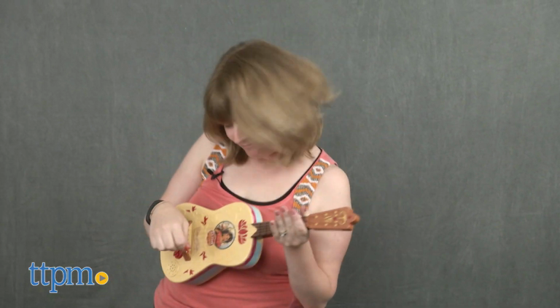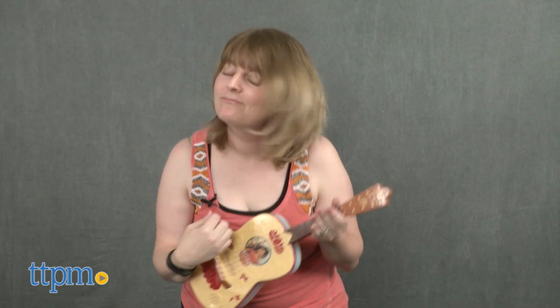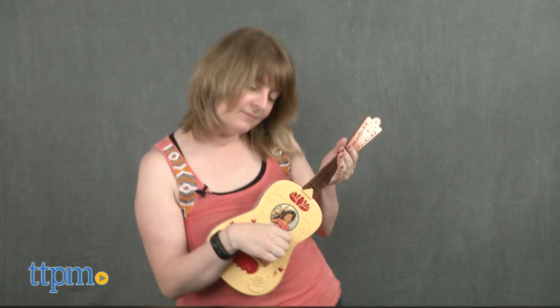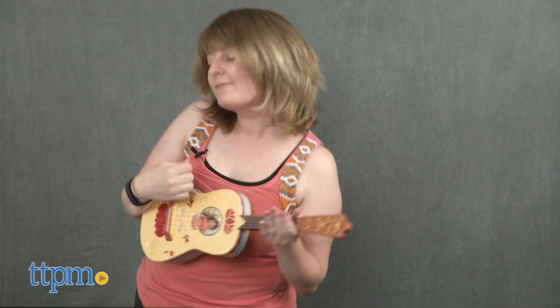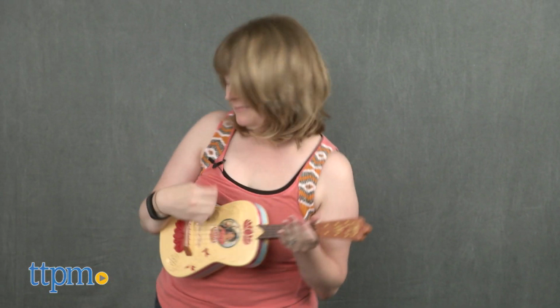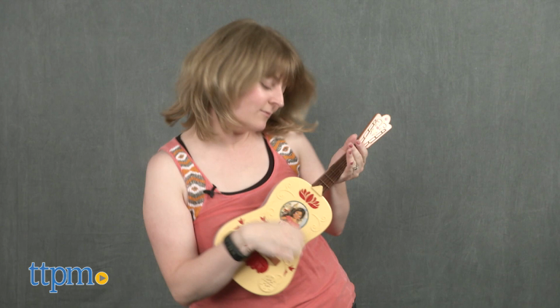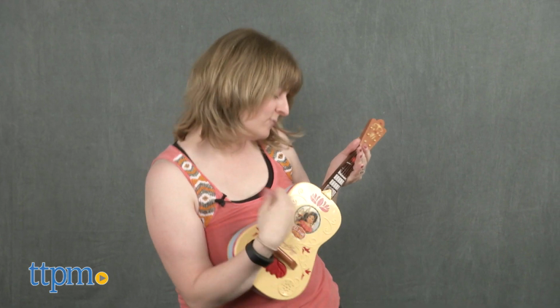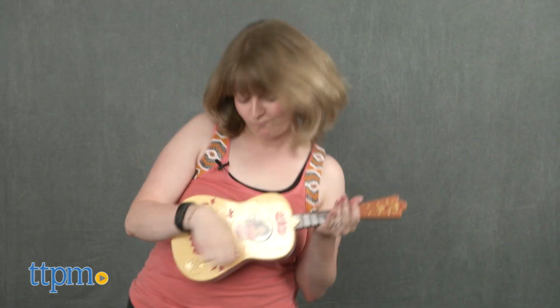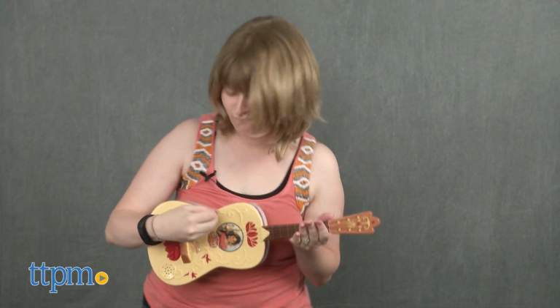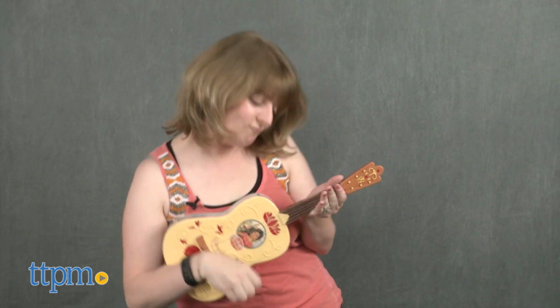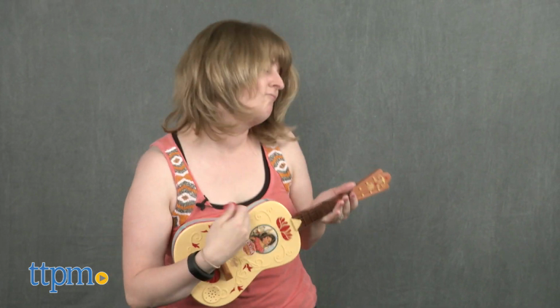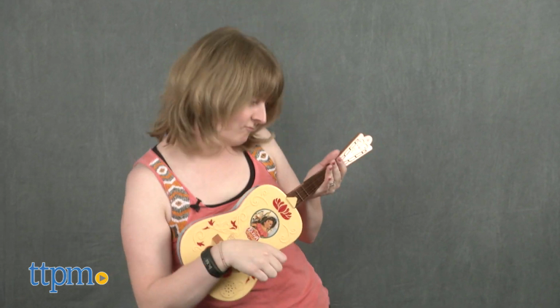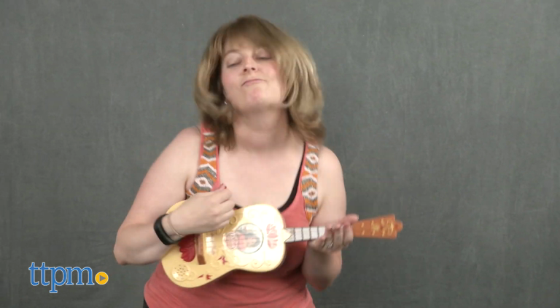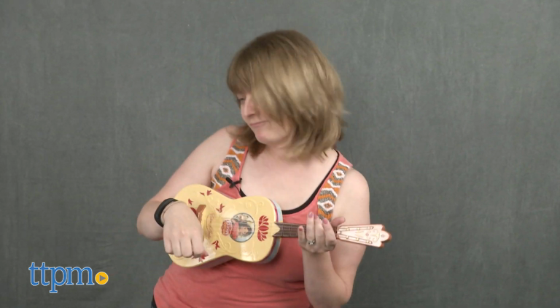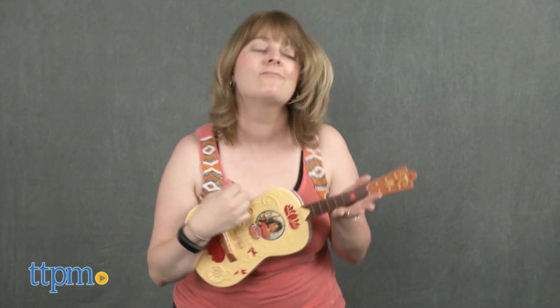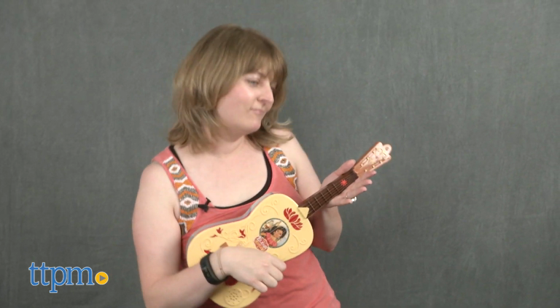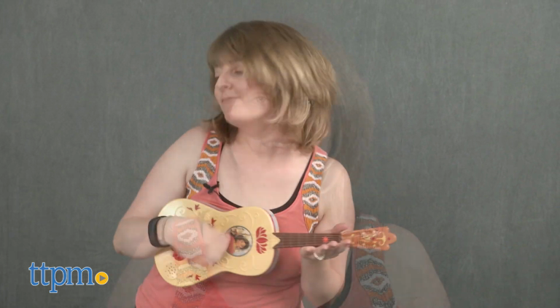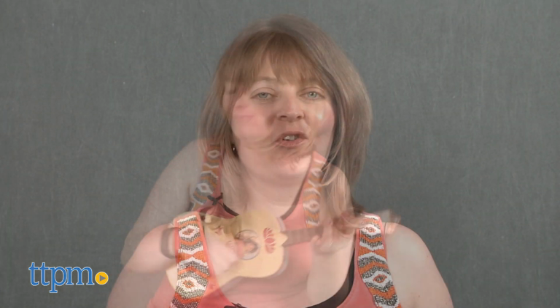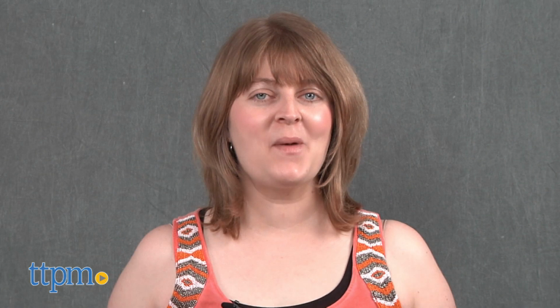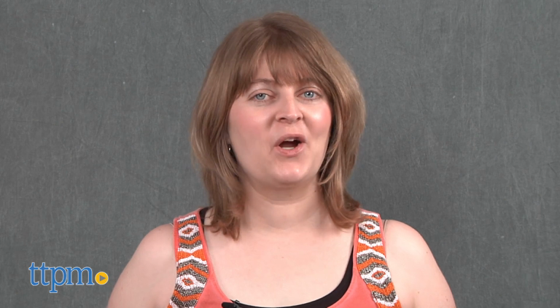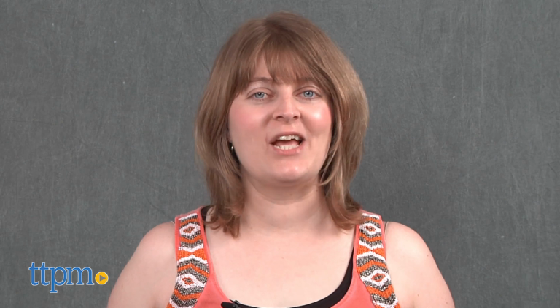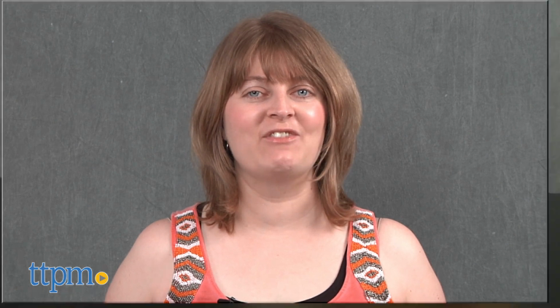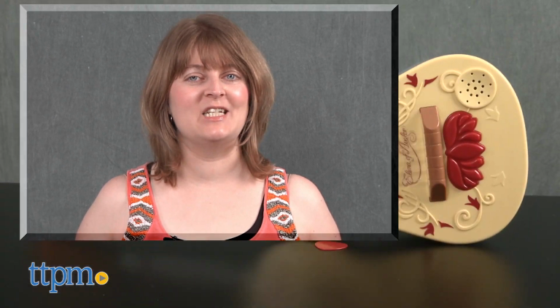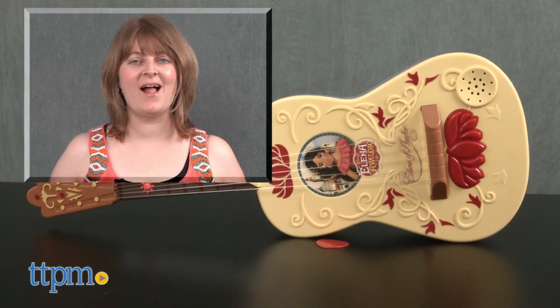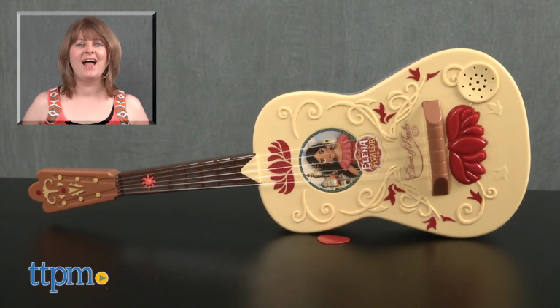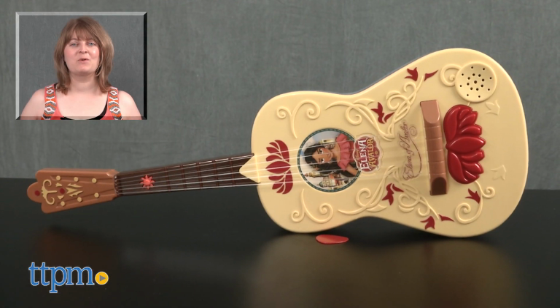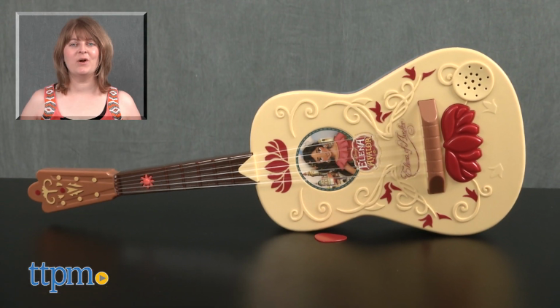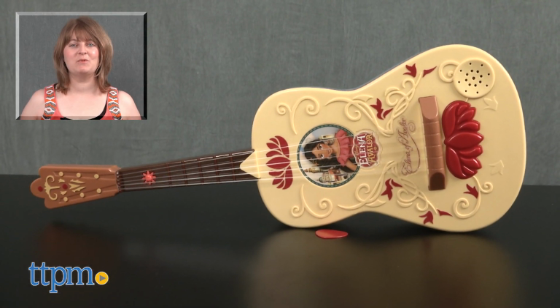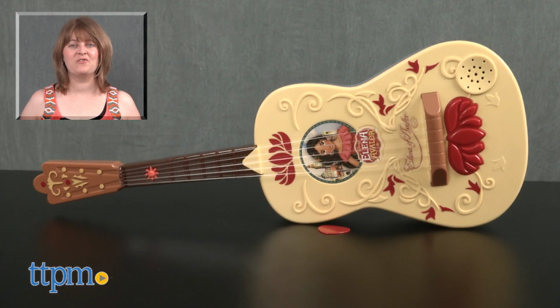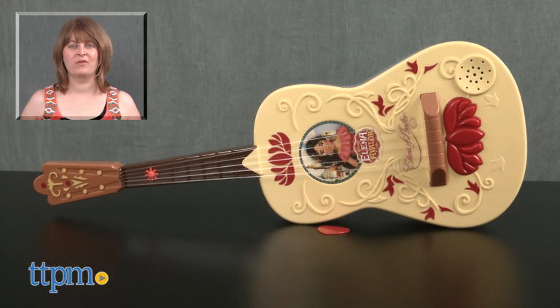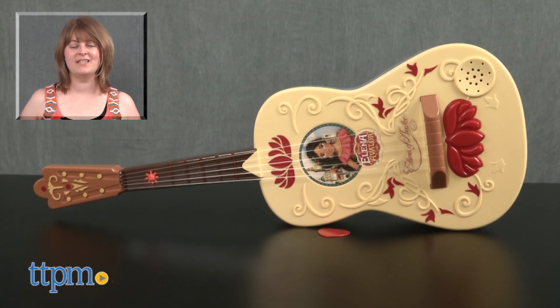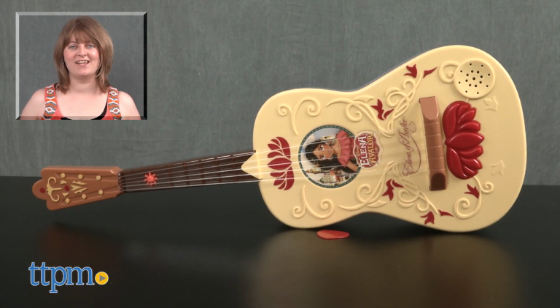For any kid who likes the Disney show Elena of Avalor, this will be a fun roleplay toy that lets them pretend to be just like Elena. For where to buy and current prices, visit TTPM and subscribe to our YouTube channel for more reviews every day.